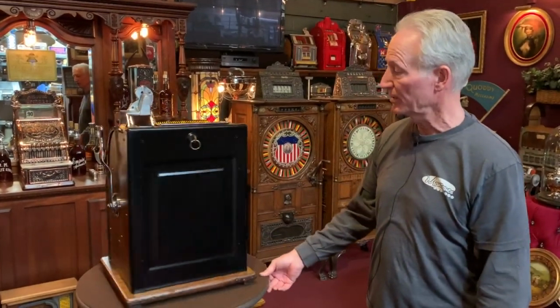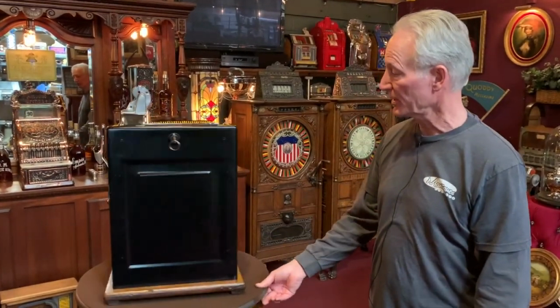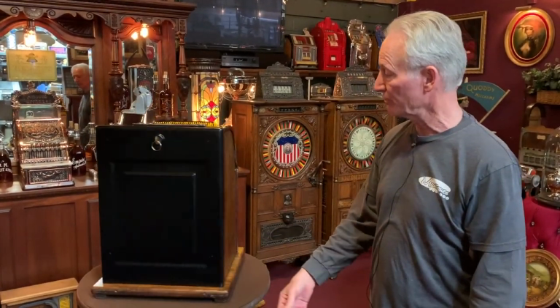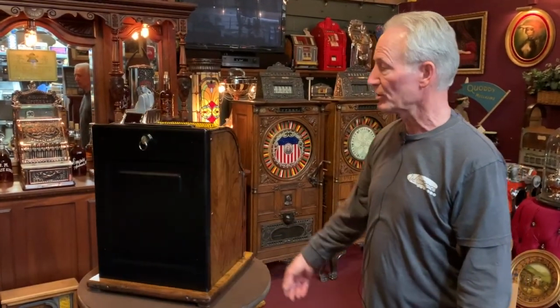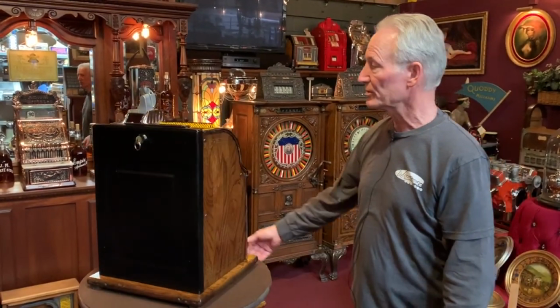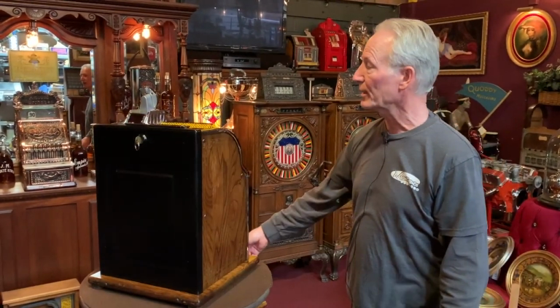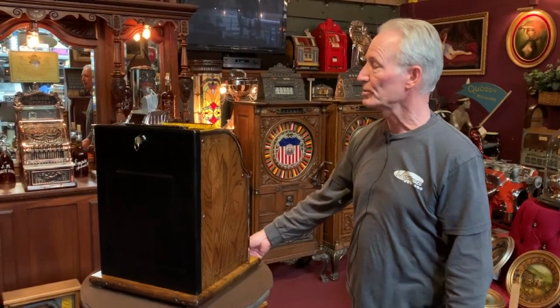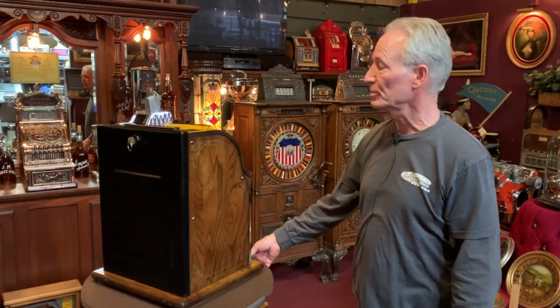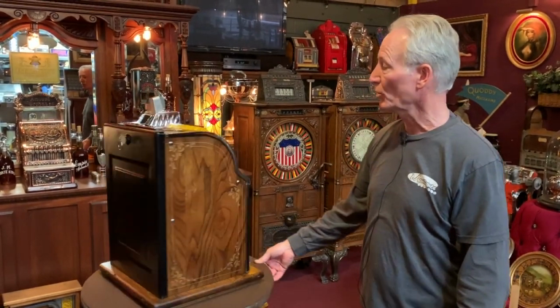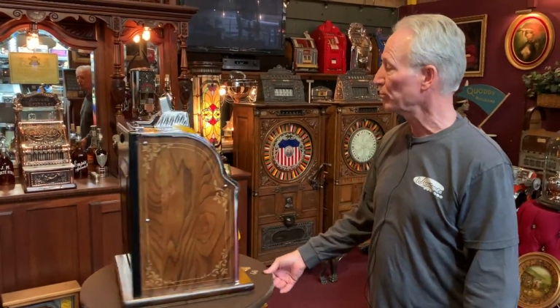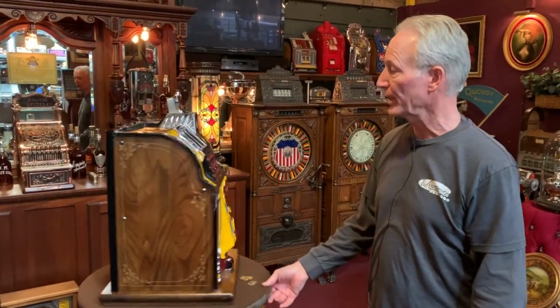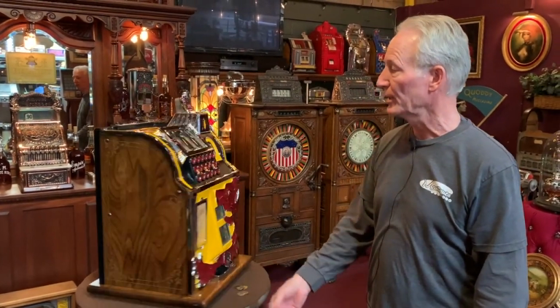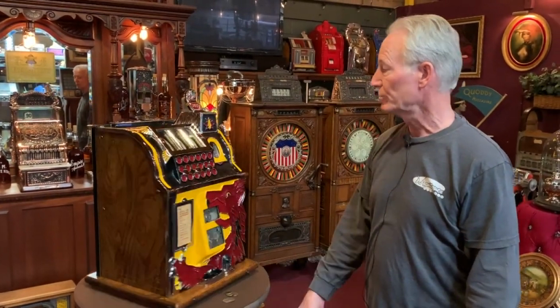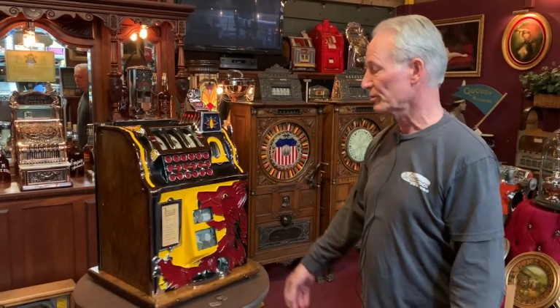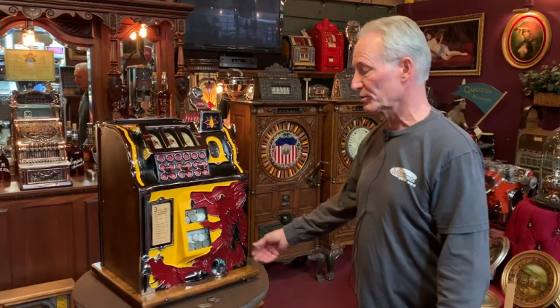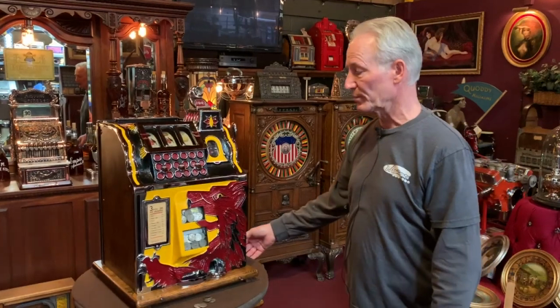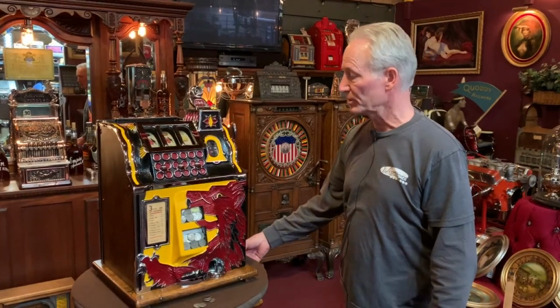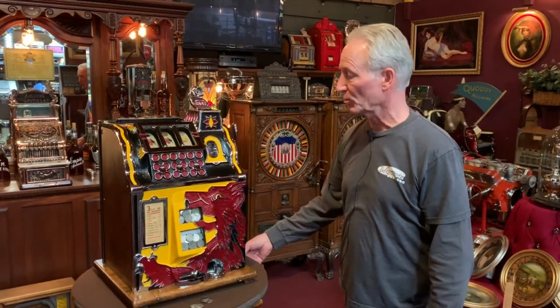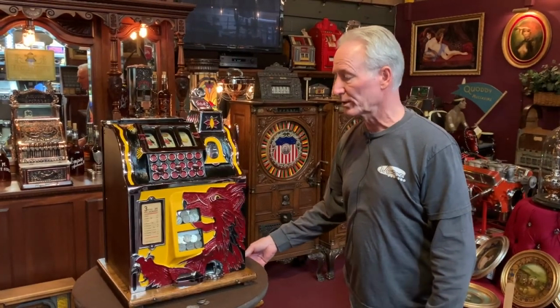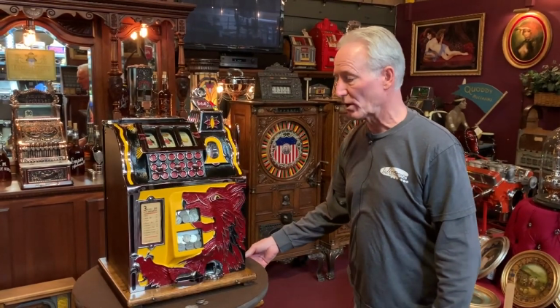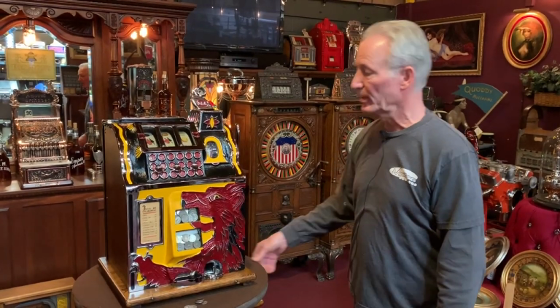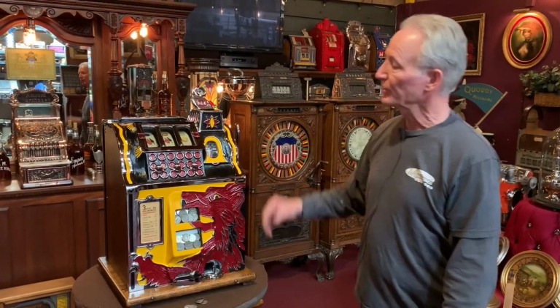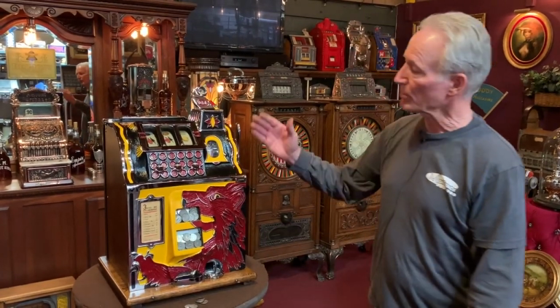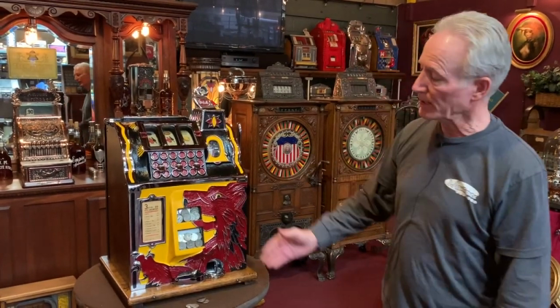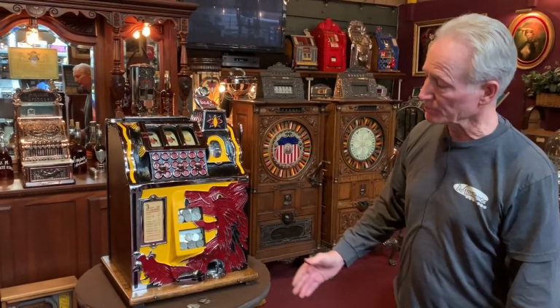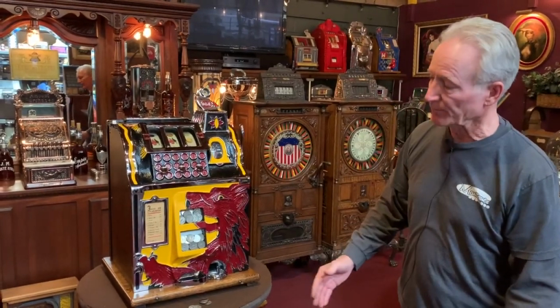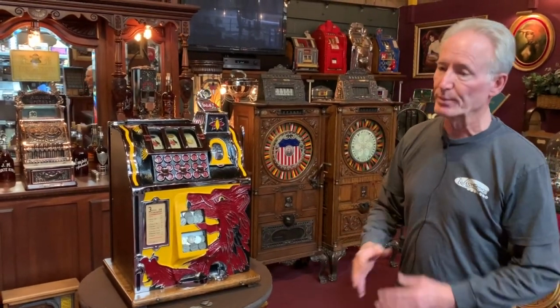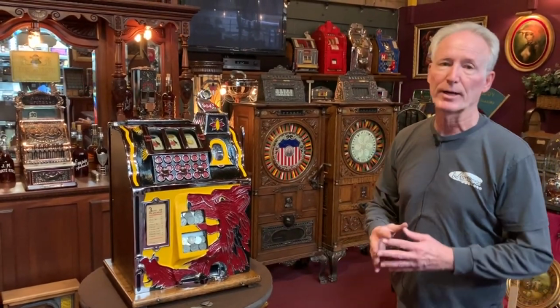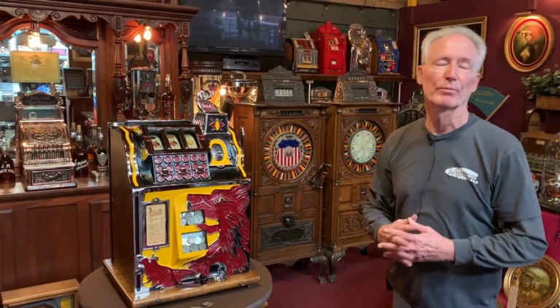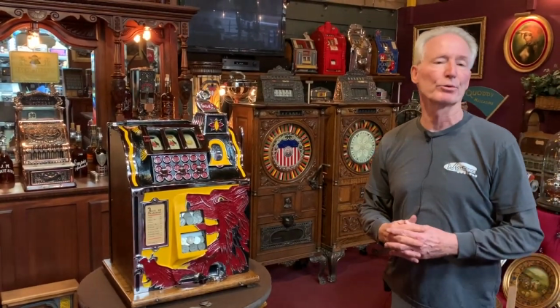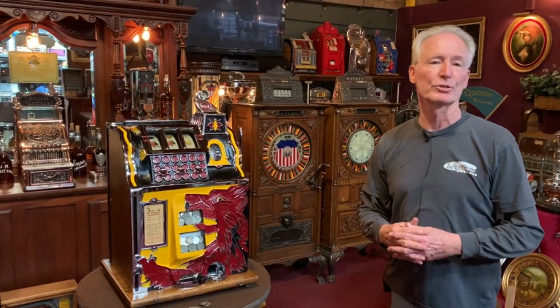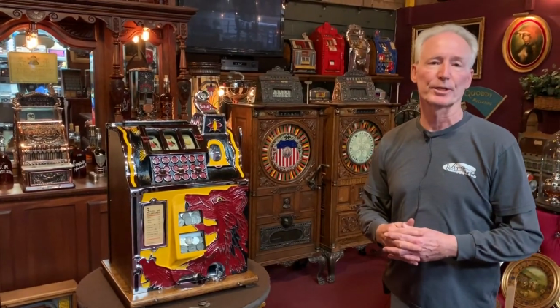Look at that — original Mills lock, original Mills door, plated, original reel strips, original award card, correct colors, and a very bright, beautiful machine.